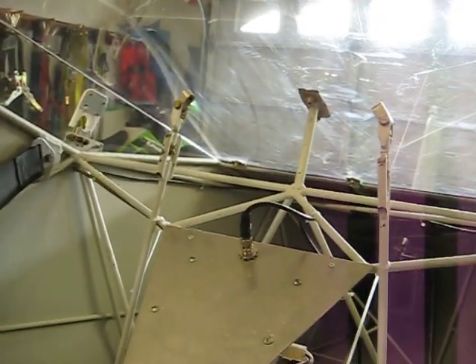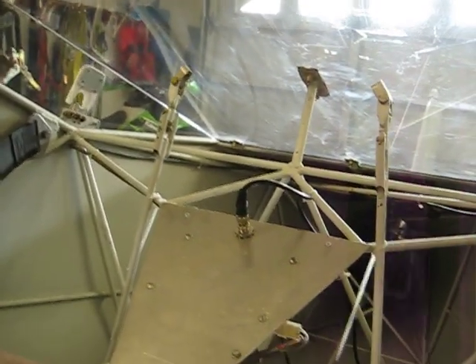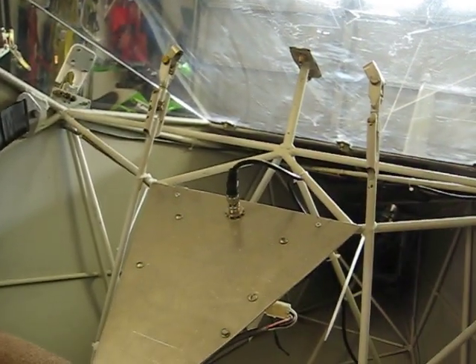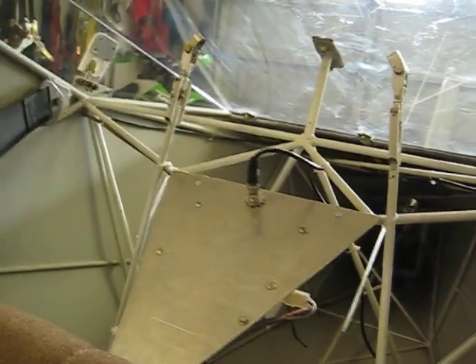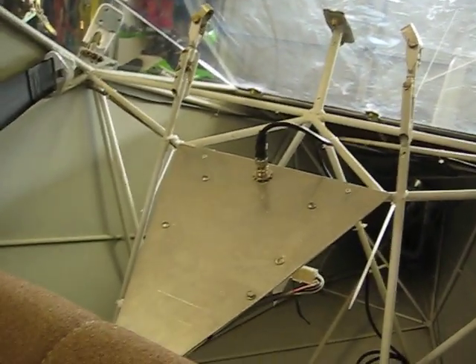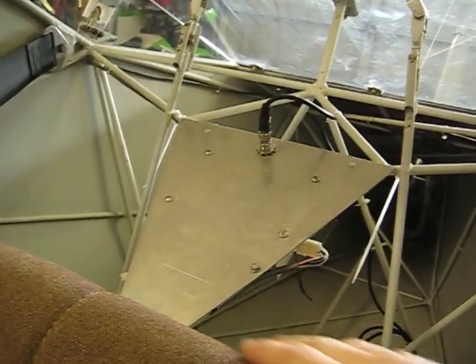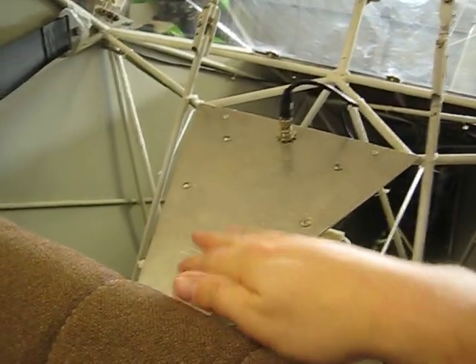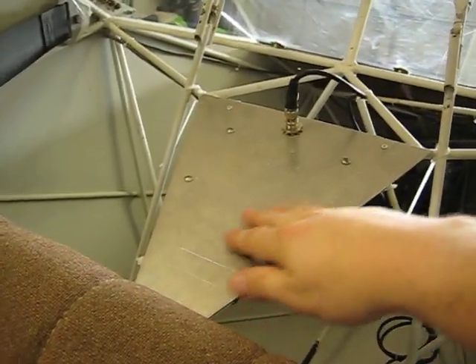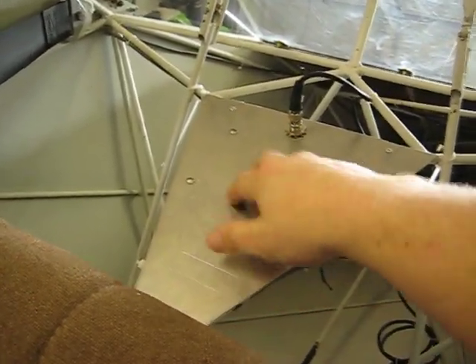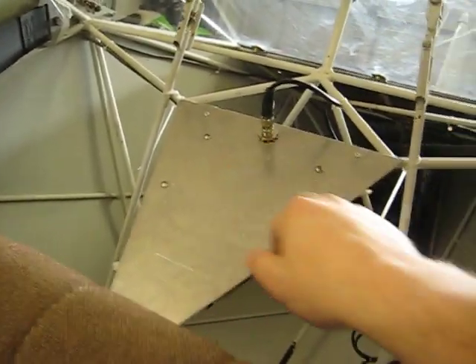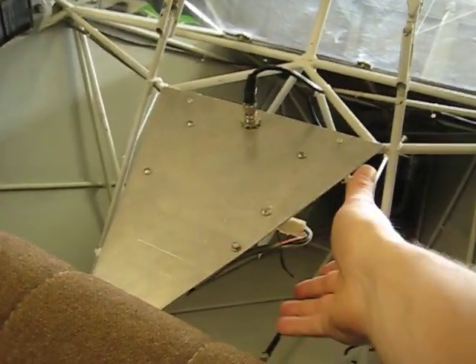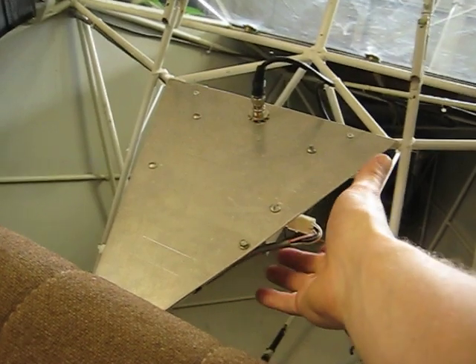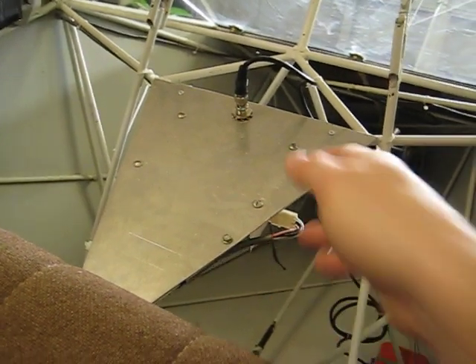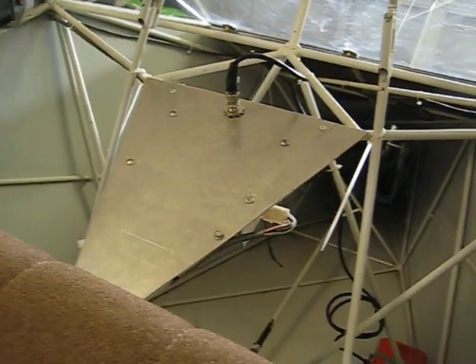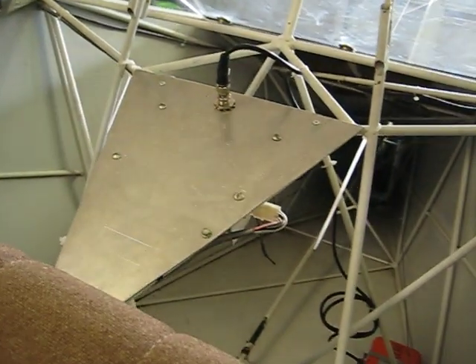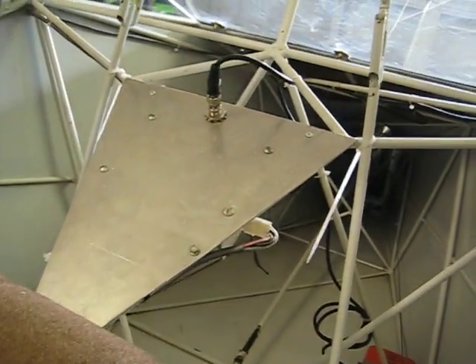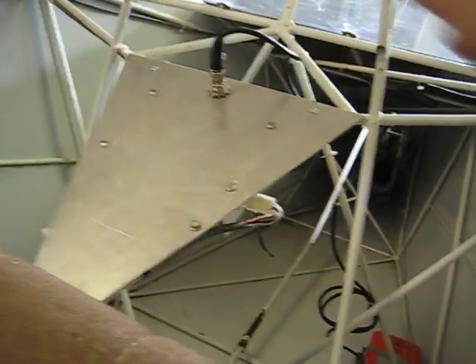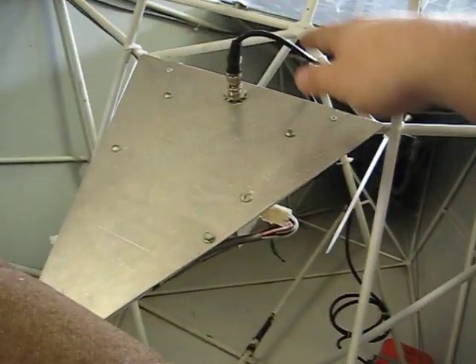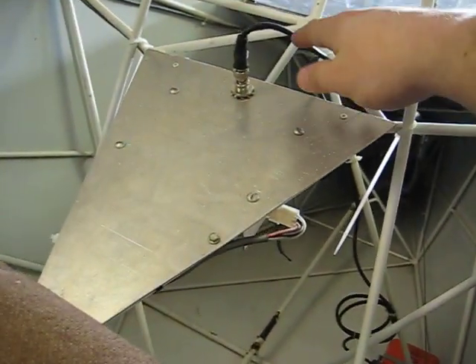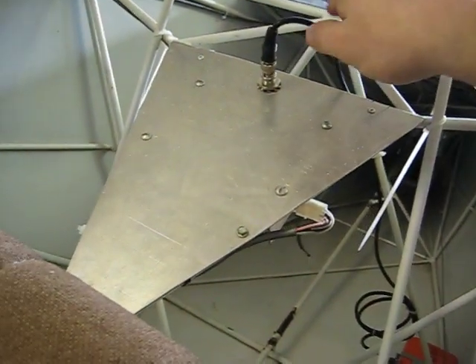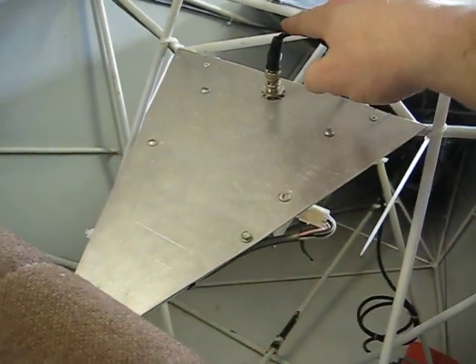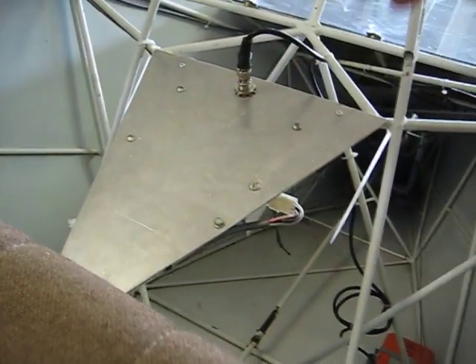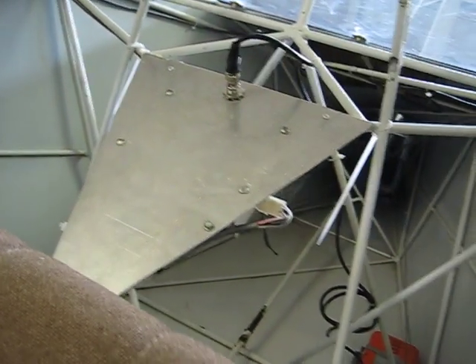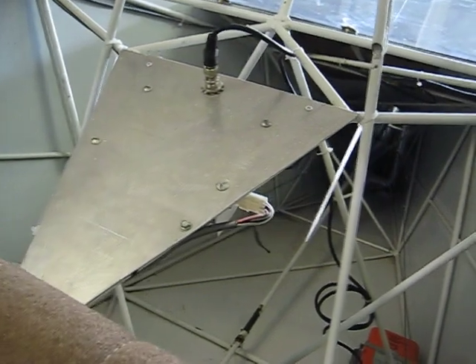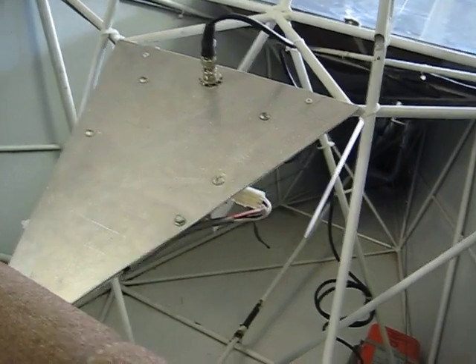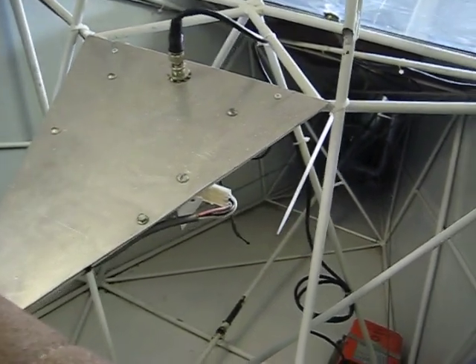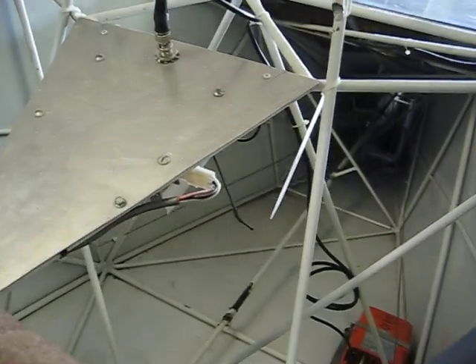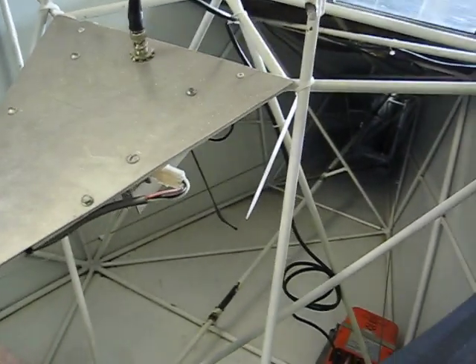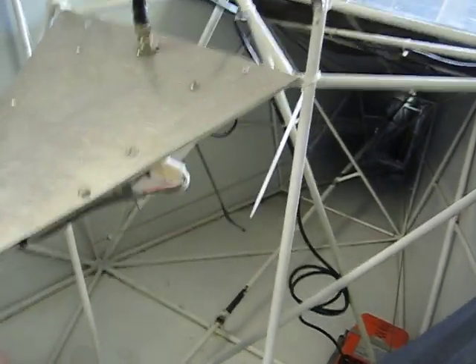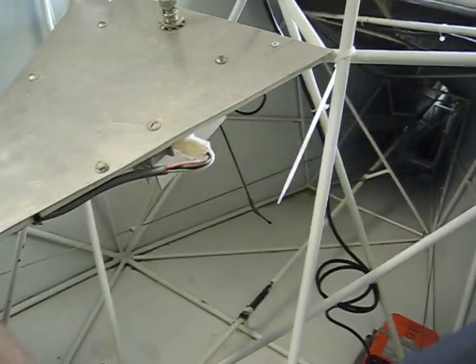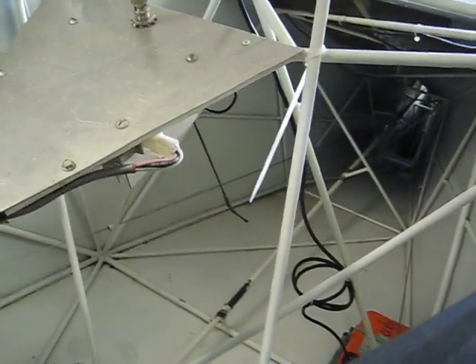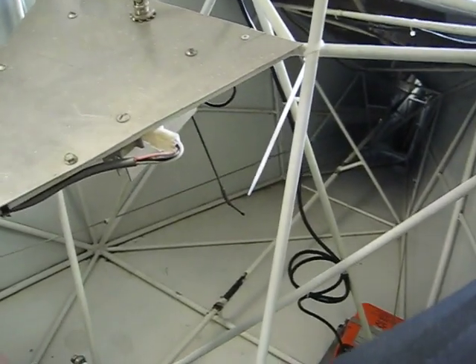Wings are off the airplane right now. This is a plate that was built — power source for the strobe underneath there. And this is the antenna for the ELT. I mounted it upside down inside the fuselage. You can see it there.